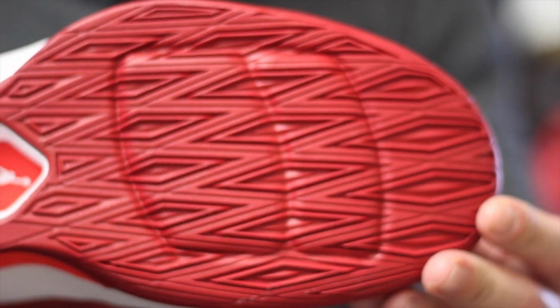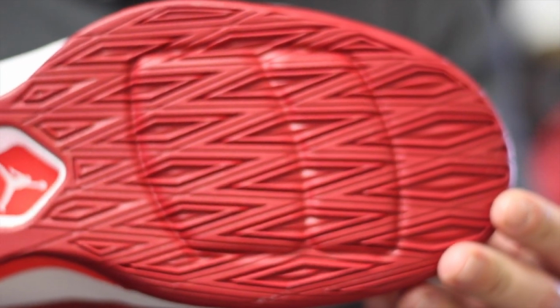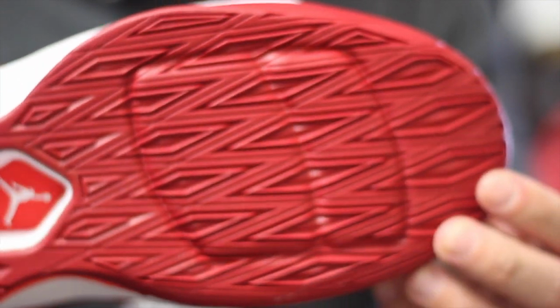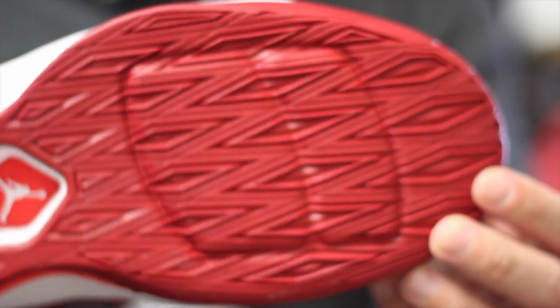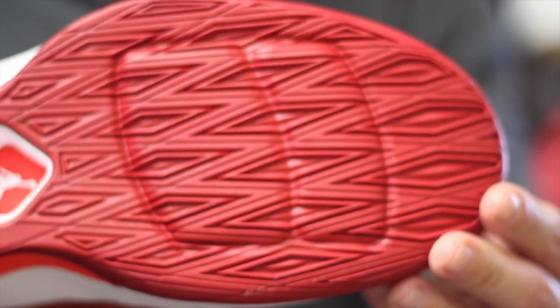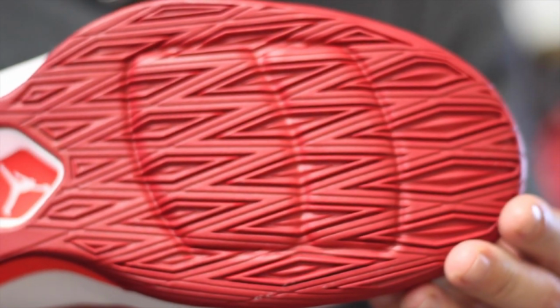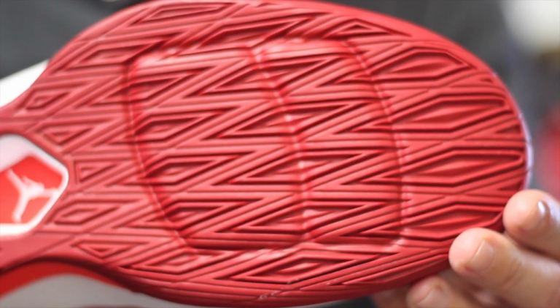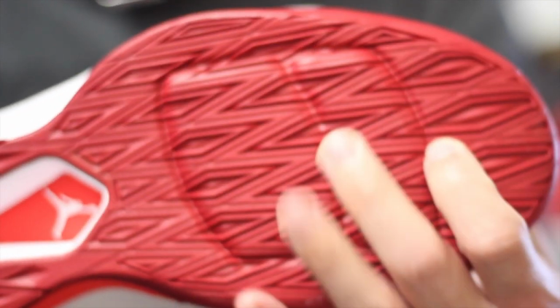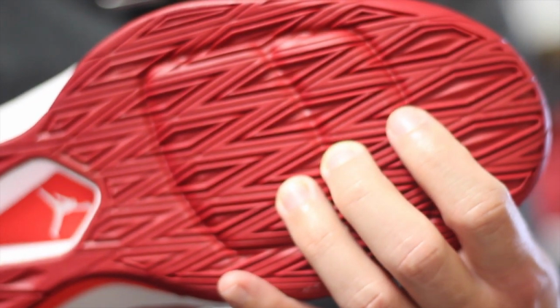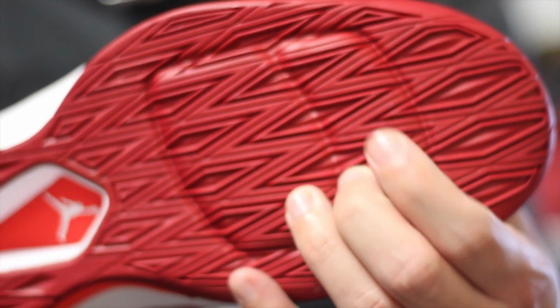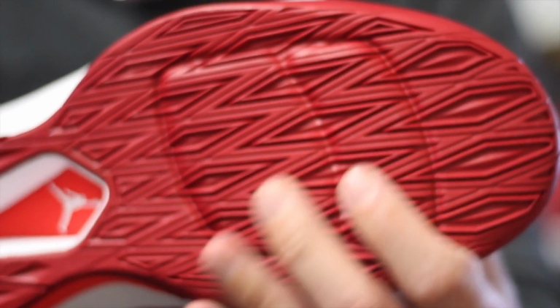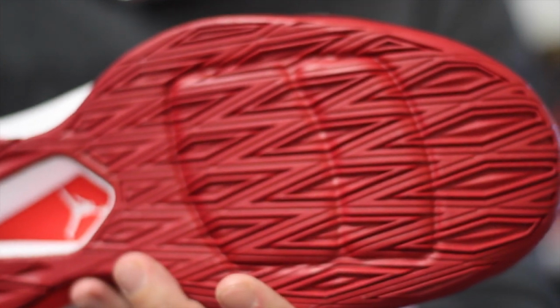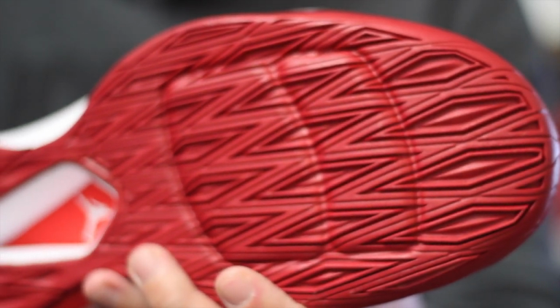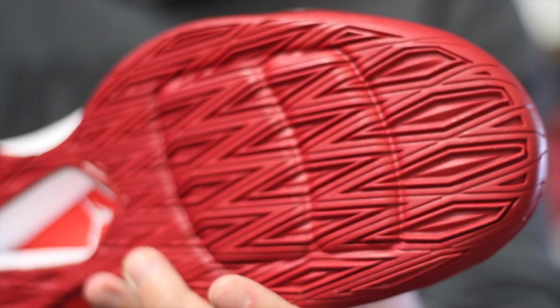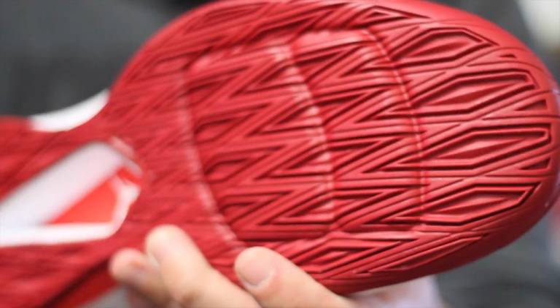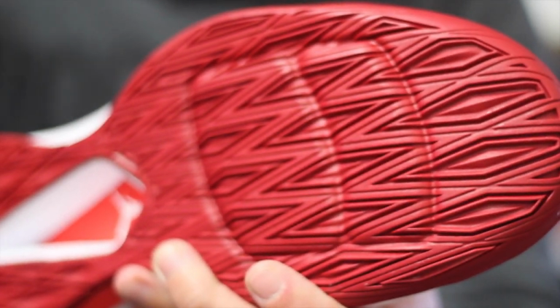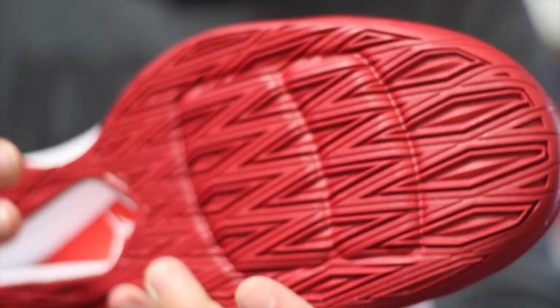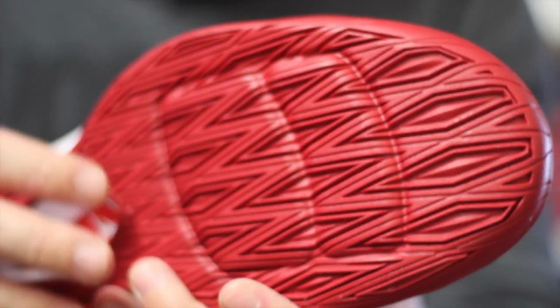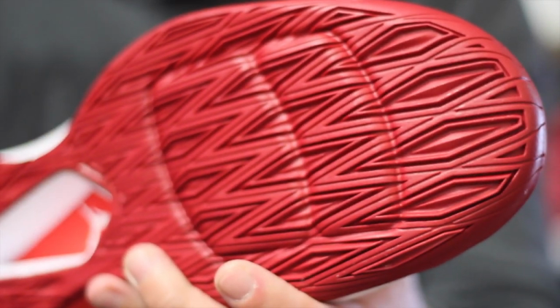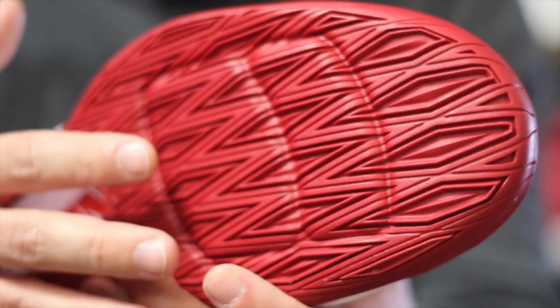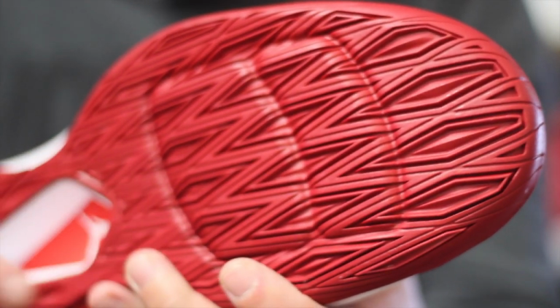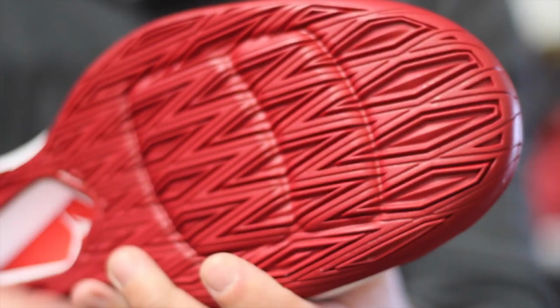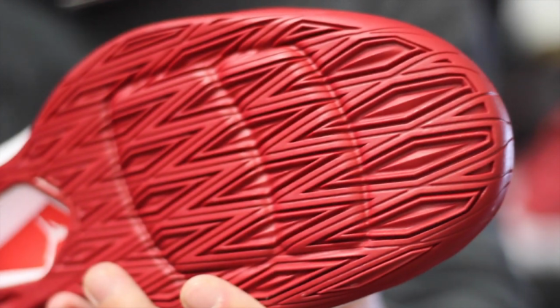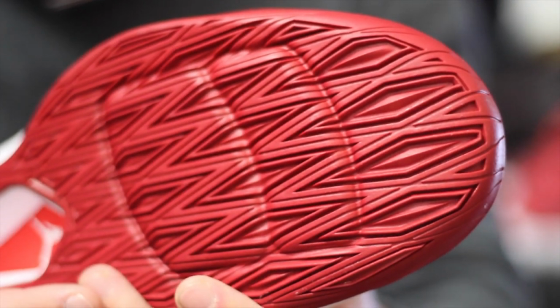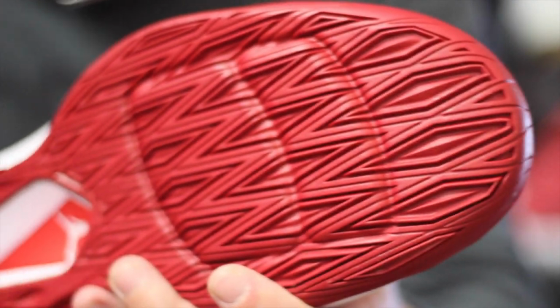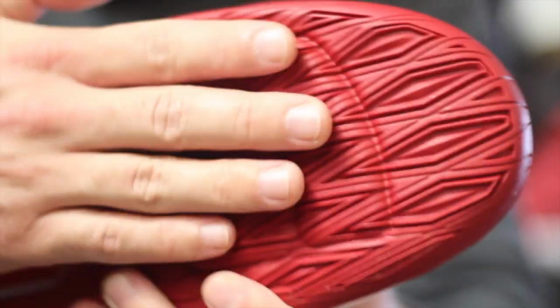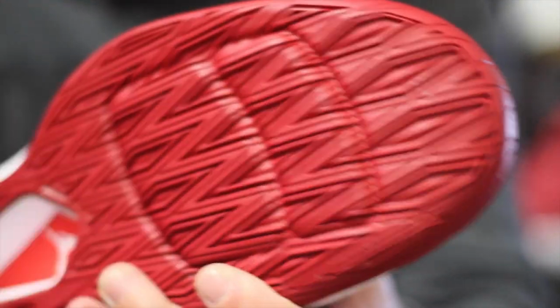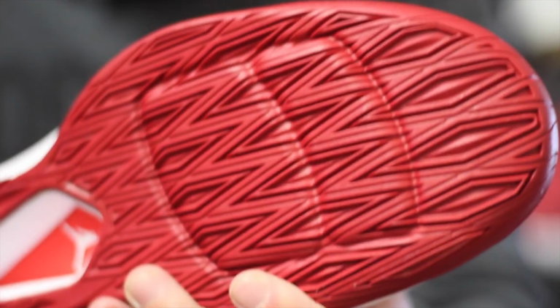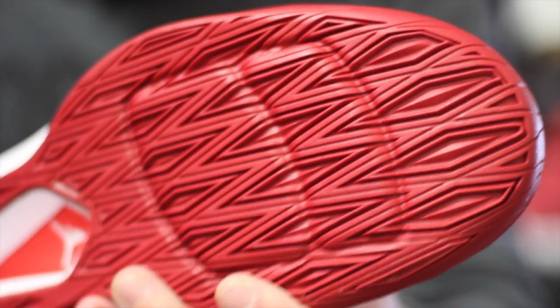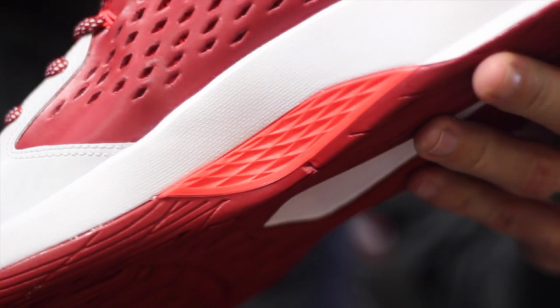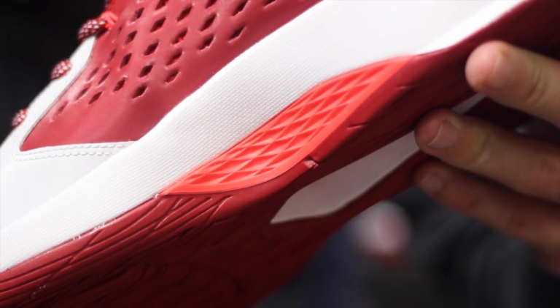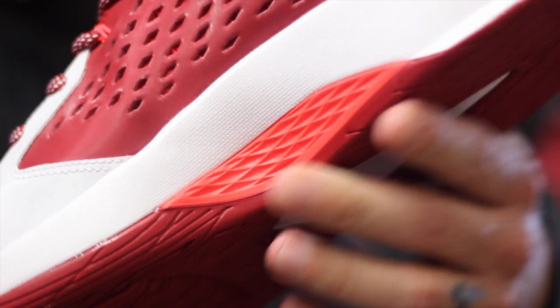Quick look at the traction pattern — you got this diamond cut right here. This stuff looks like it's gonna be awesome. I've played in something similar on the Jordan 14.5 and it worked really well both indoors and outdoors, not really affected by dust much, so I'm expecting the same from this.